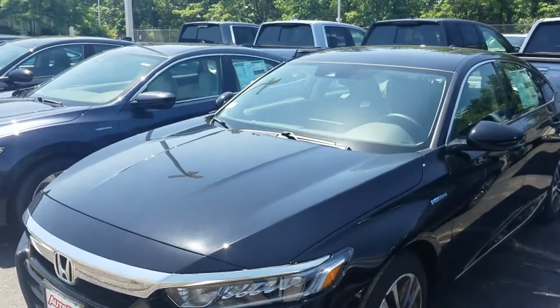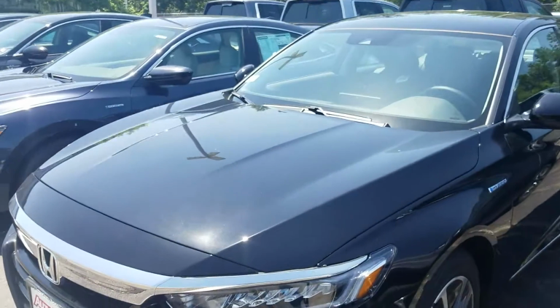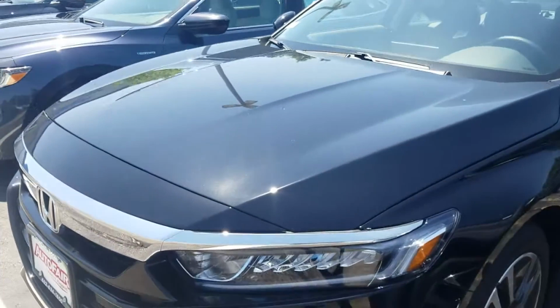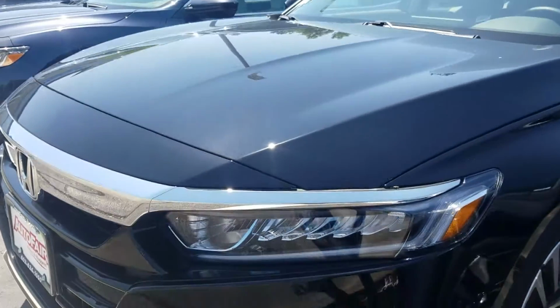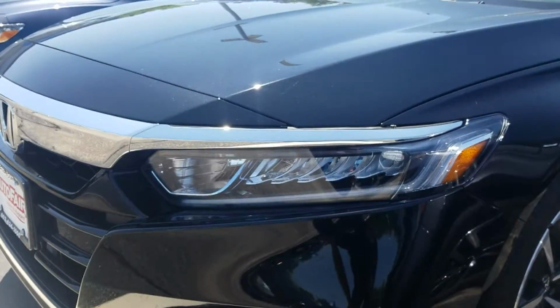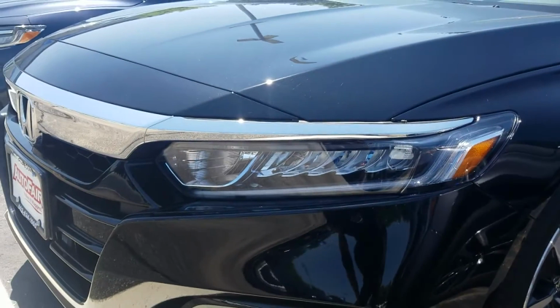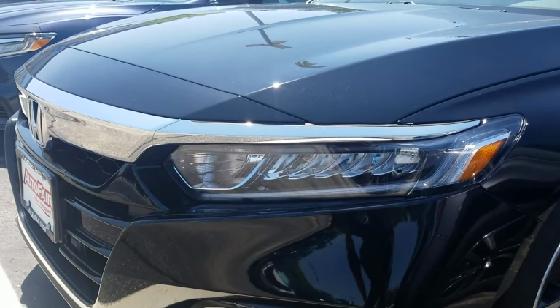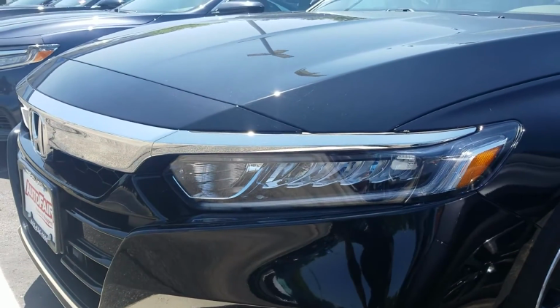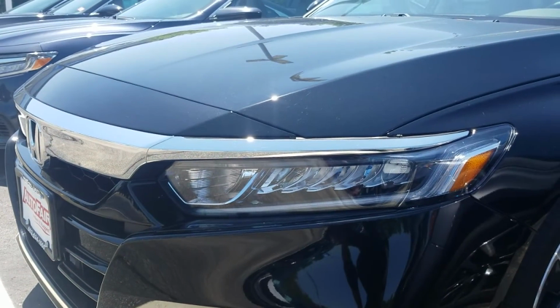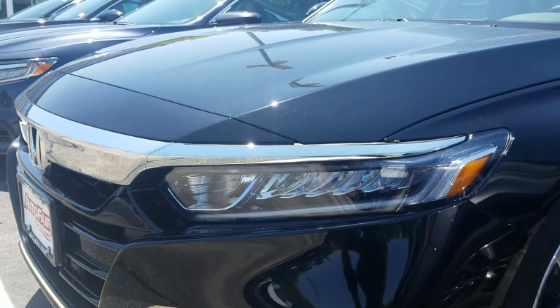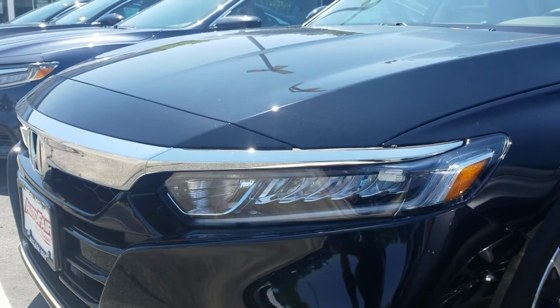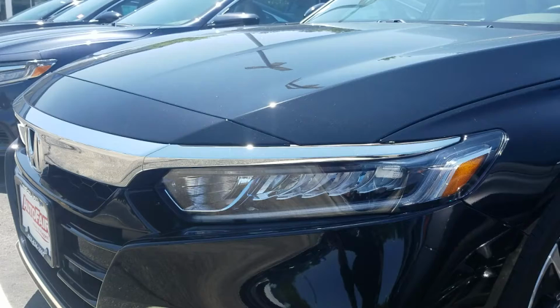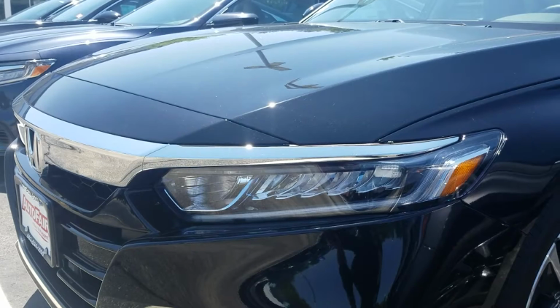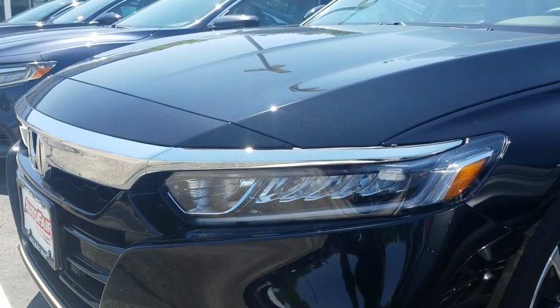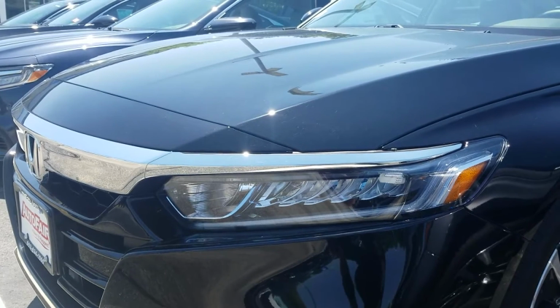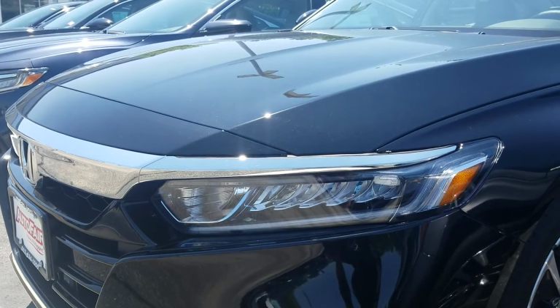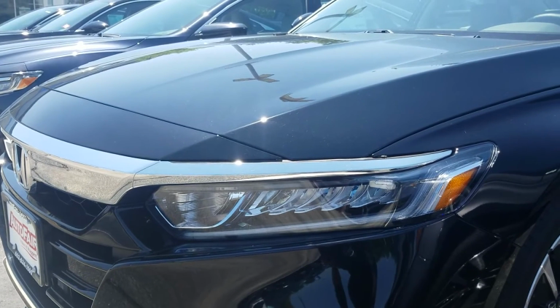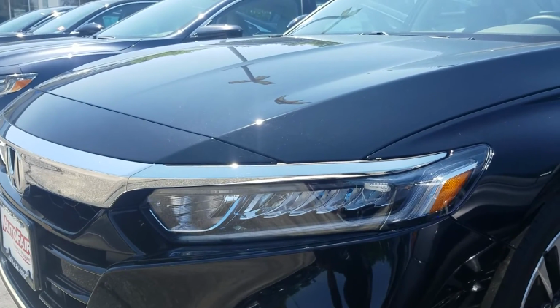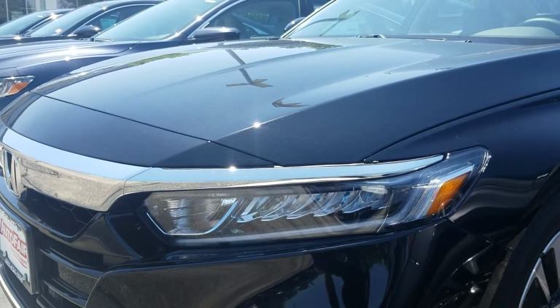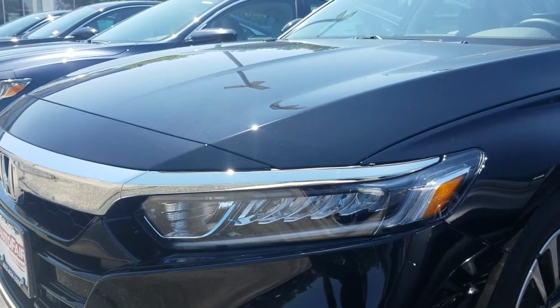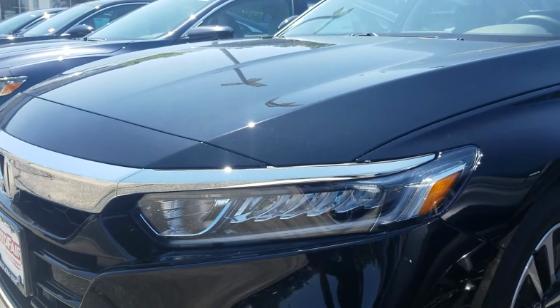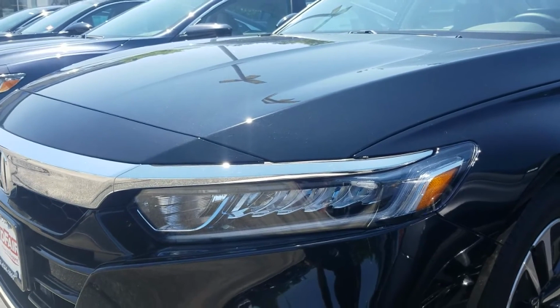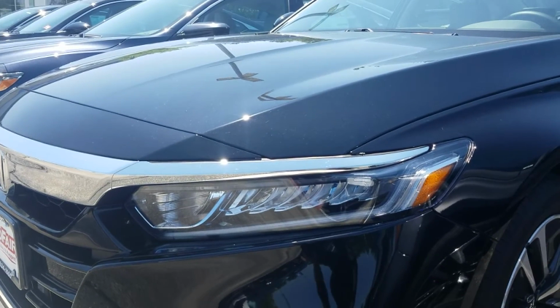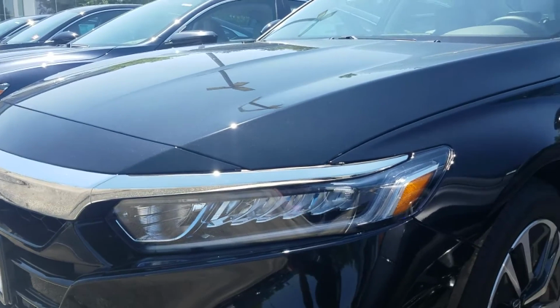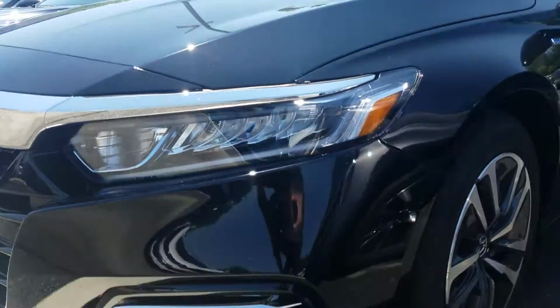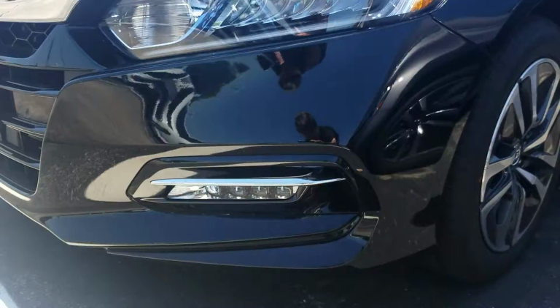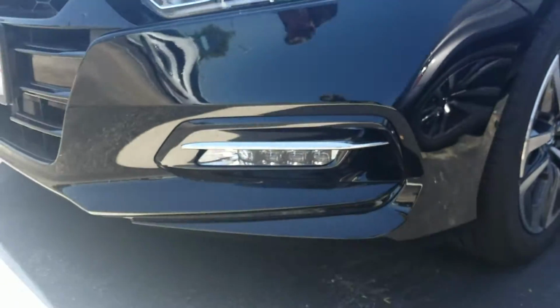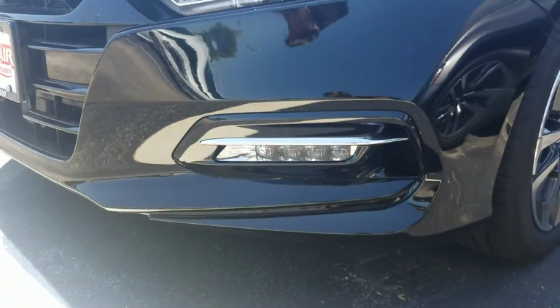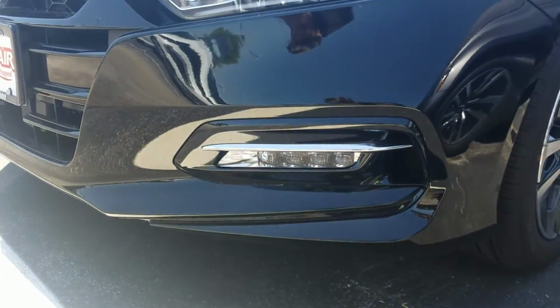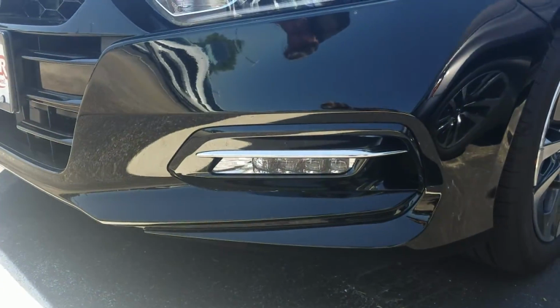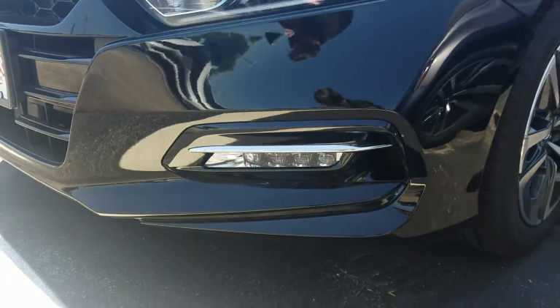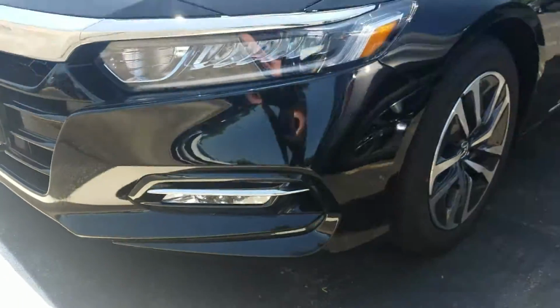So you can see right up front here, we have this beautiful light signature that's on the new Accords, and that is auto dimming LED headlights, and then we have LED fog lights down there as well.